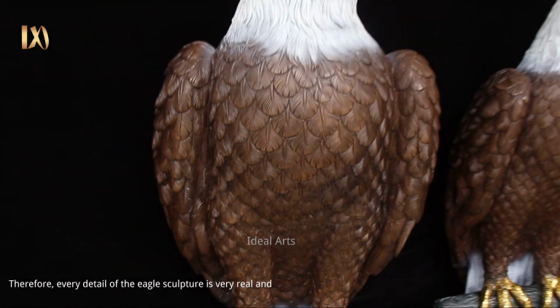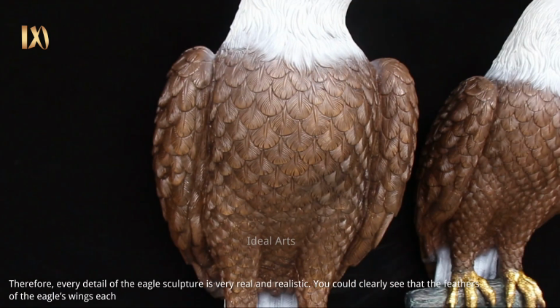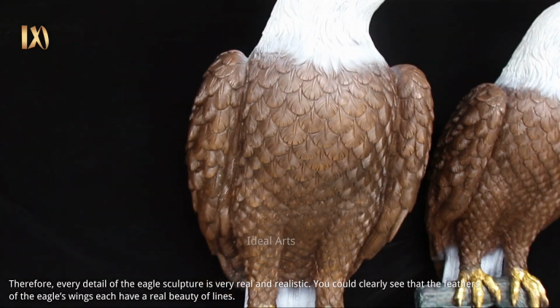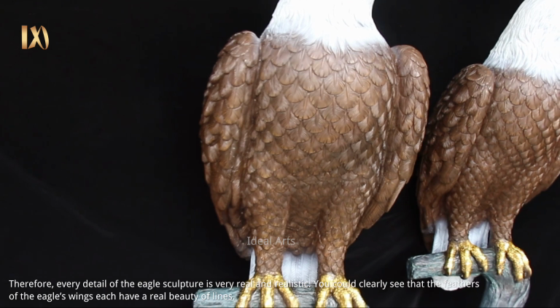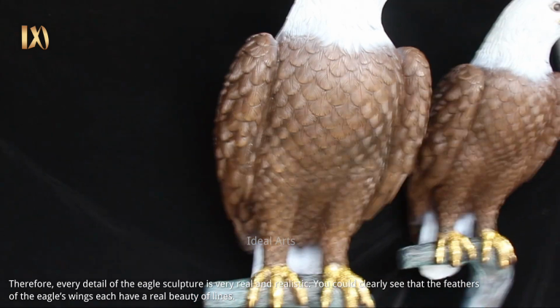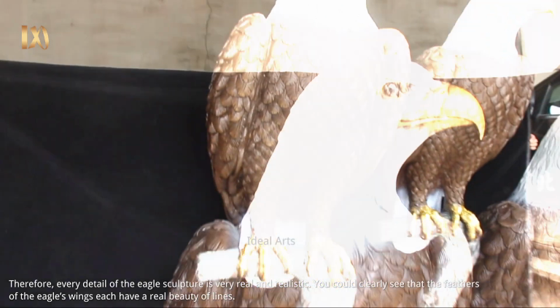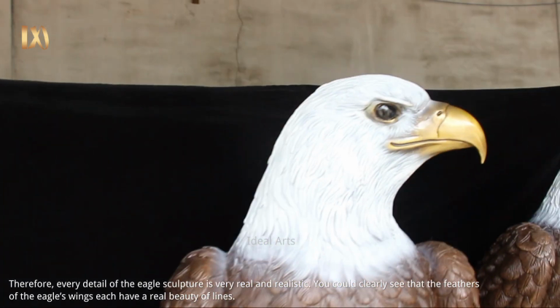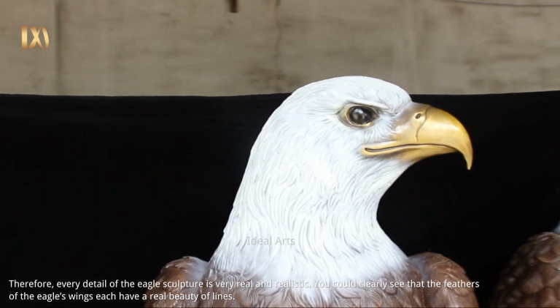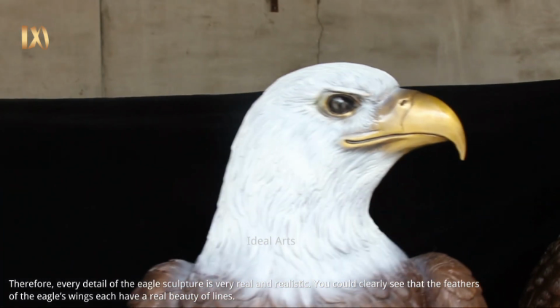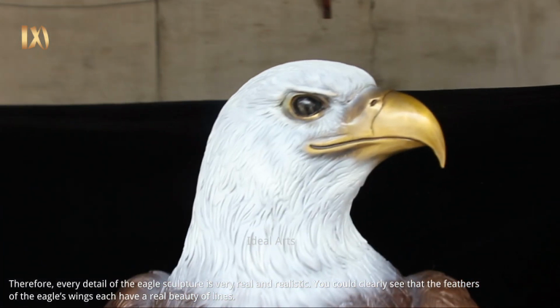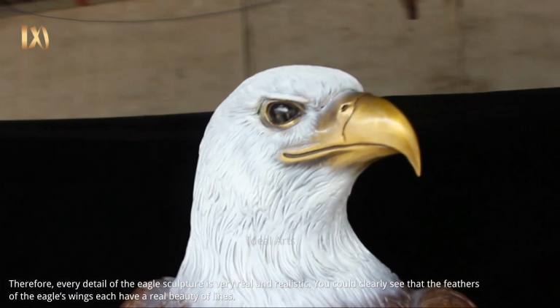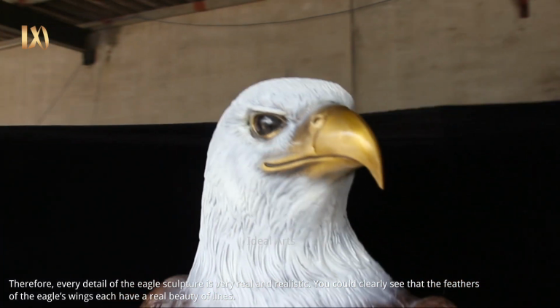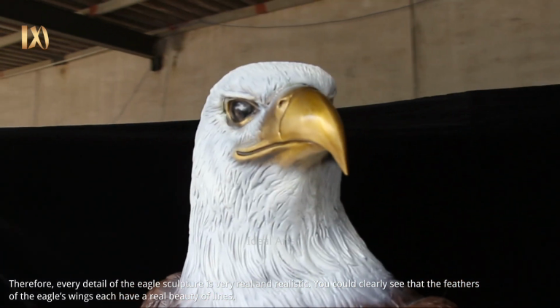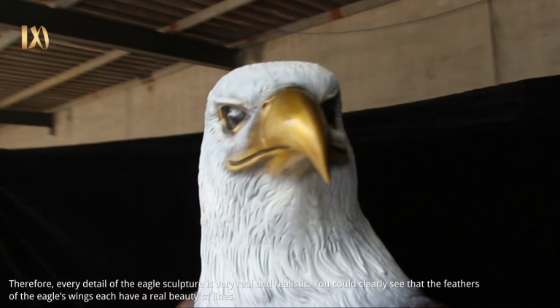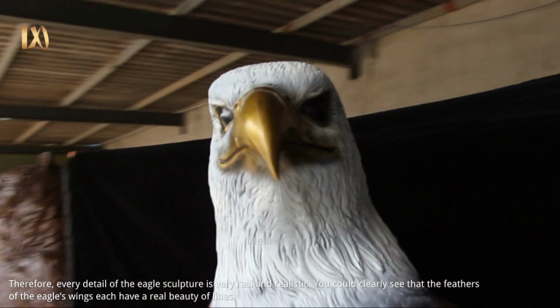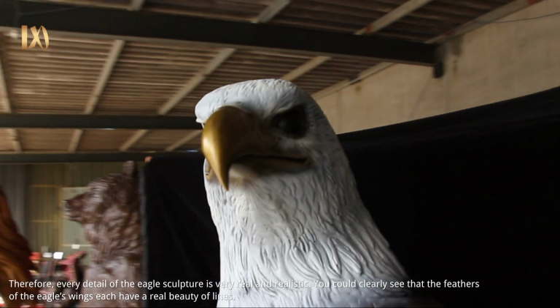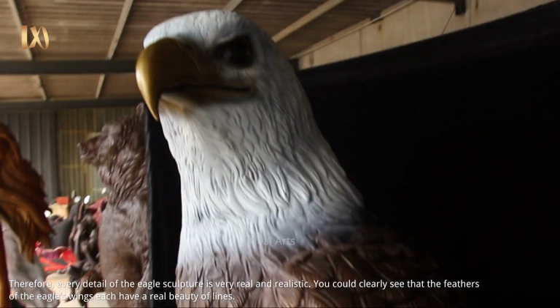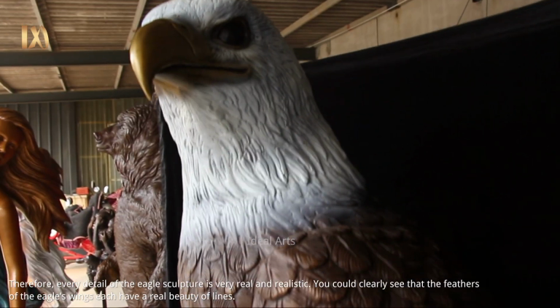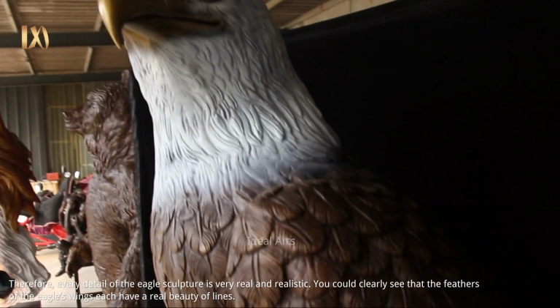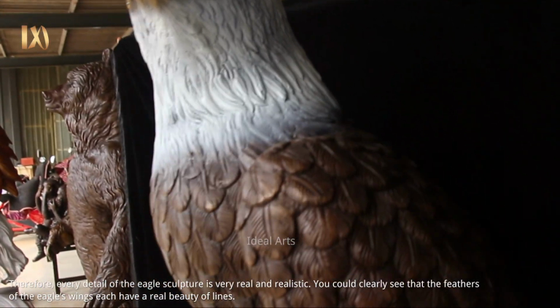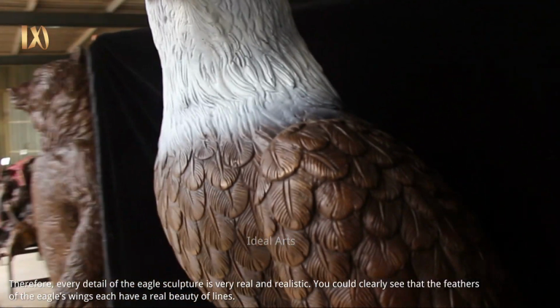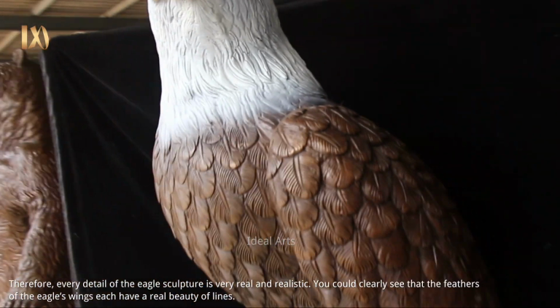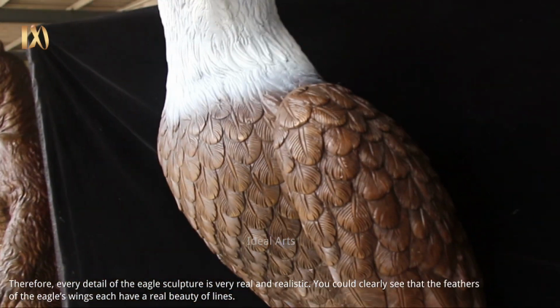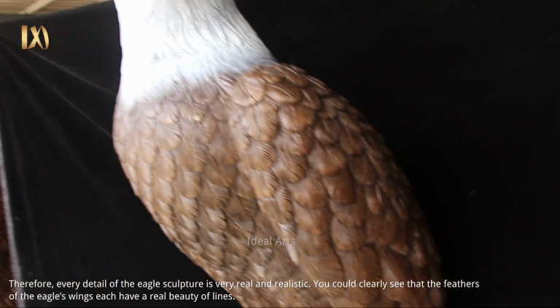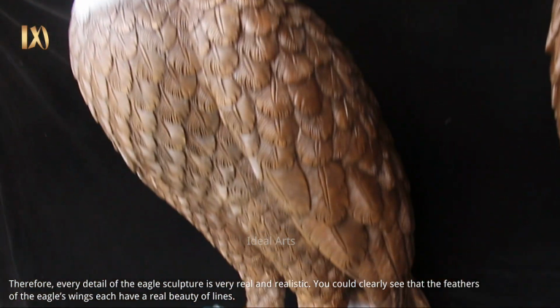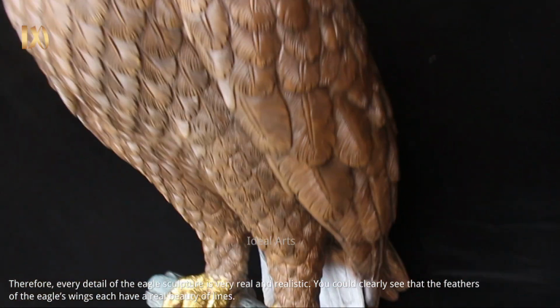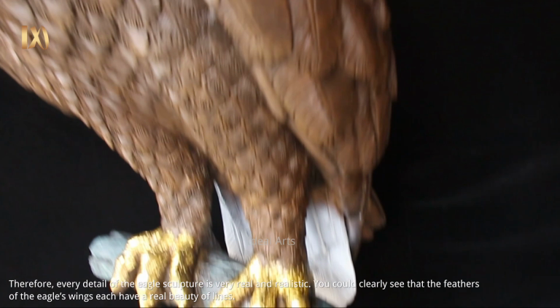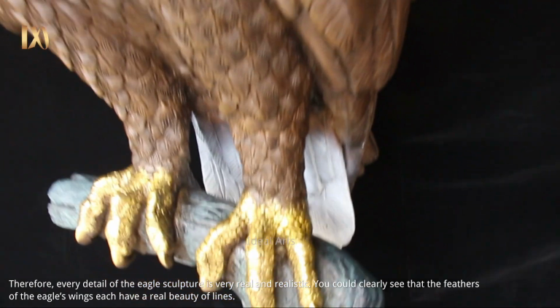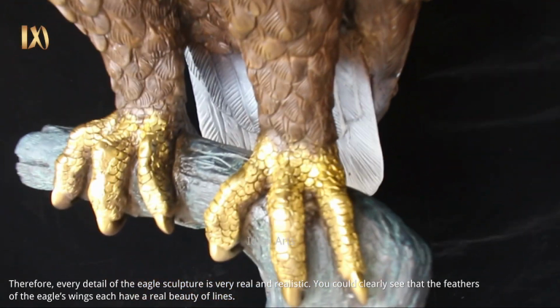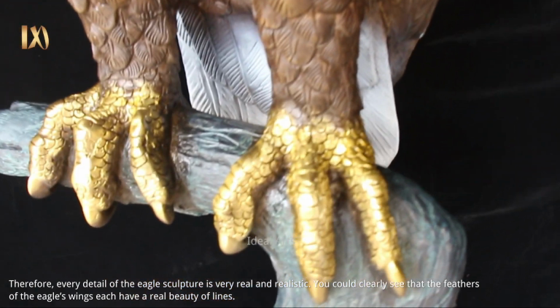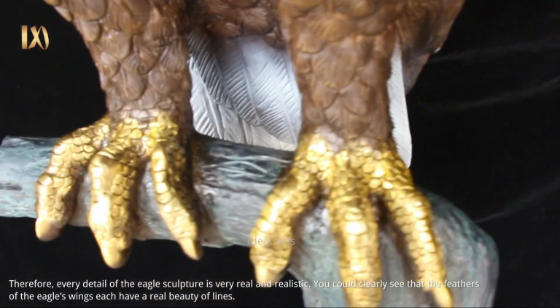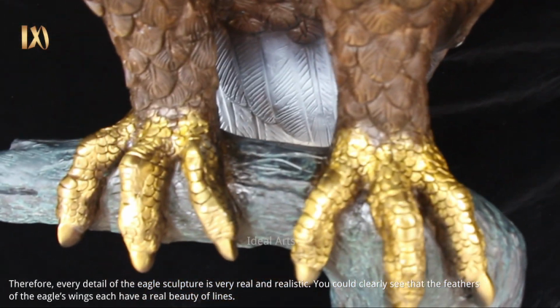Therefore, every detail of the eagle sculpture is very real and realistic. You could clearly see that the feathers of the eagle's wings each have a real beauty of lines.